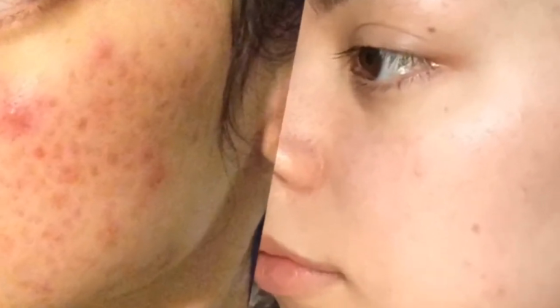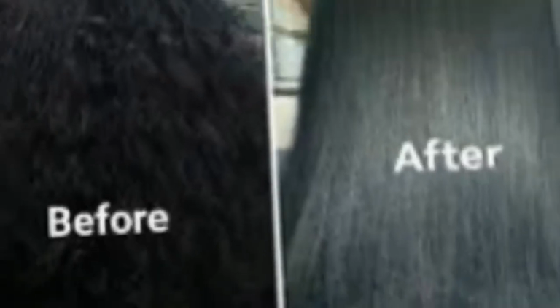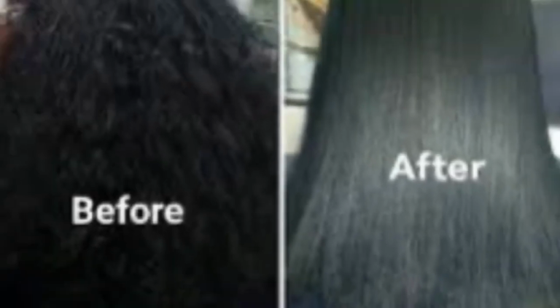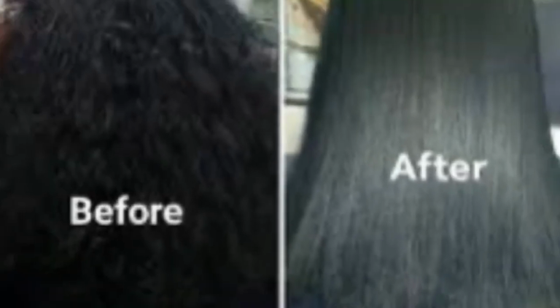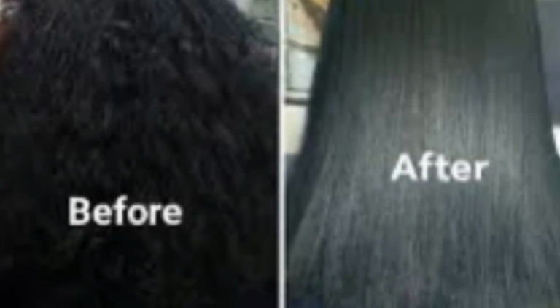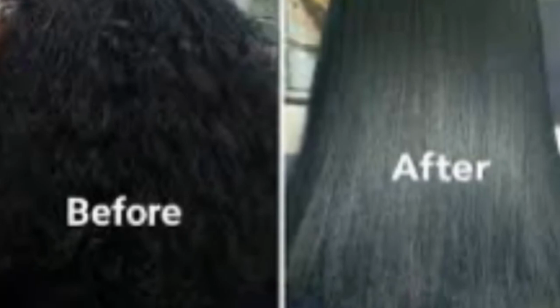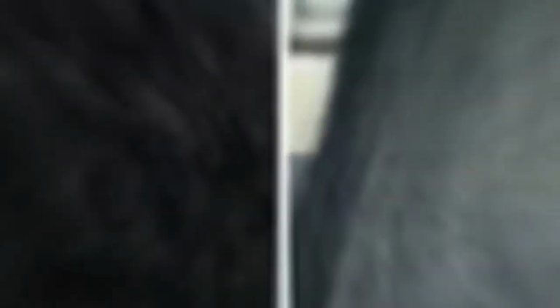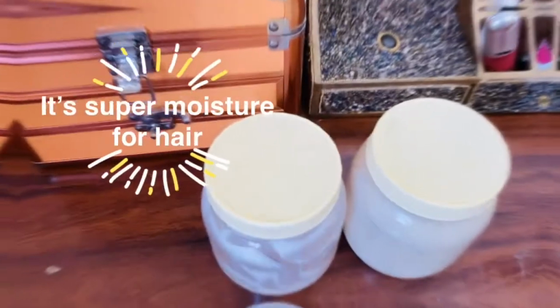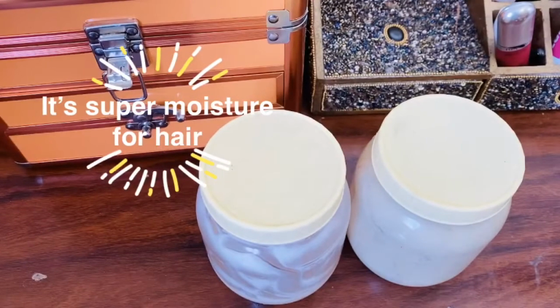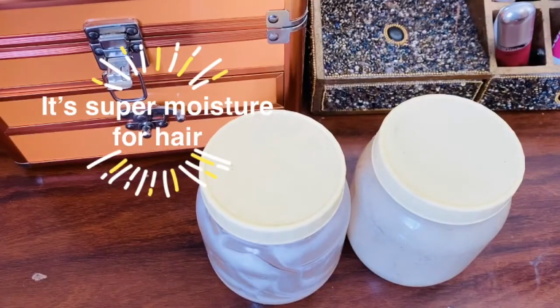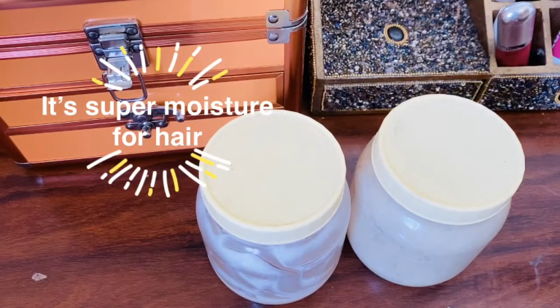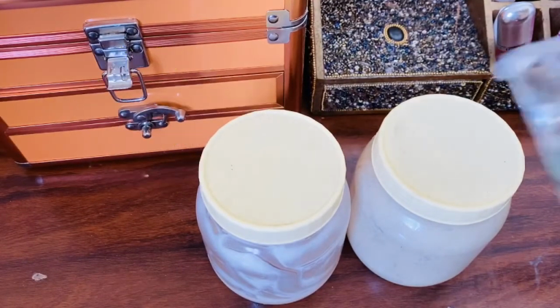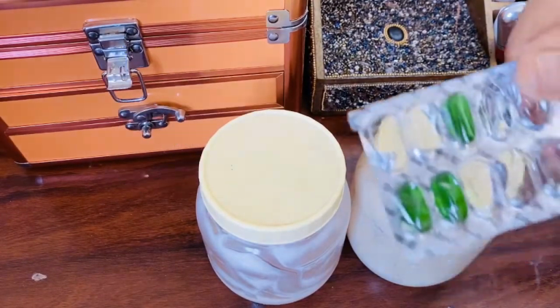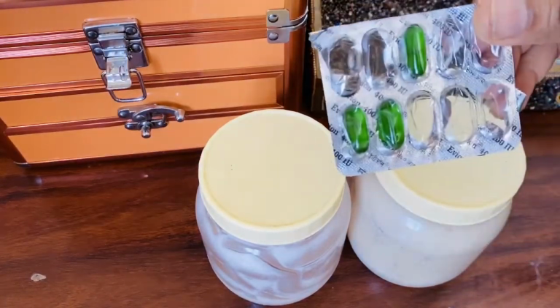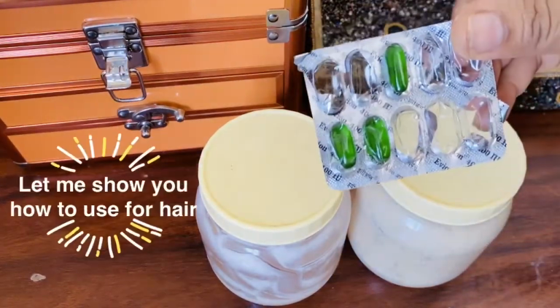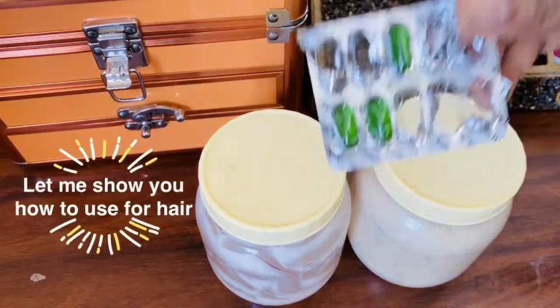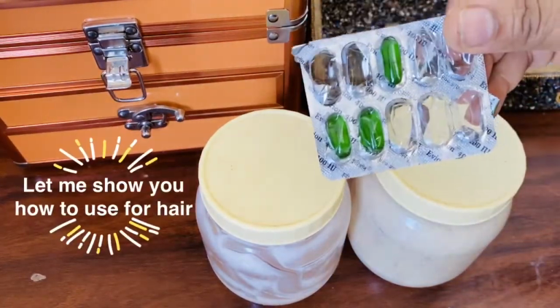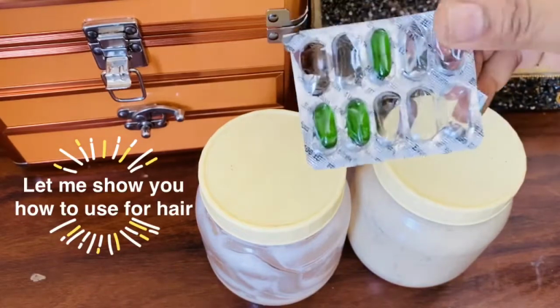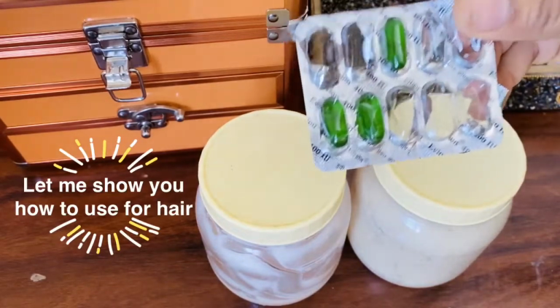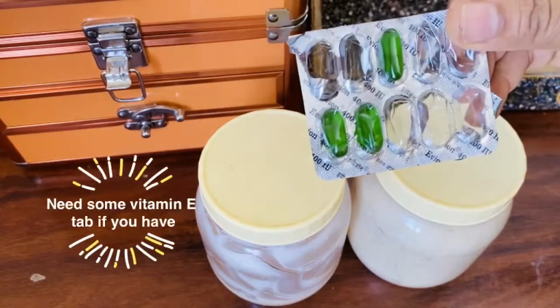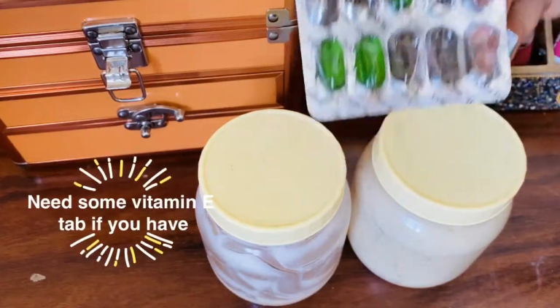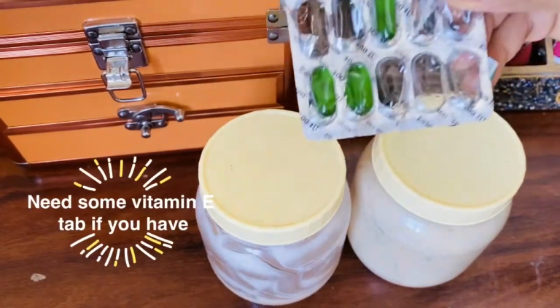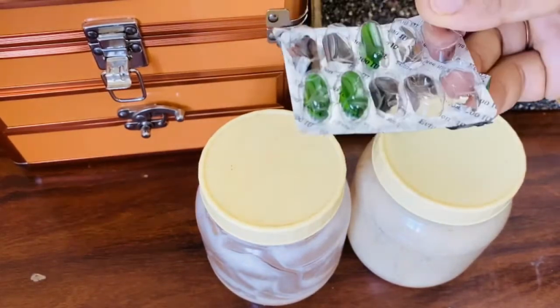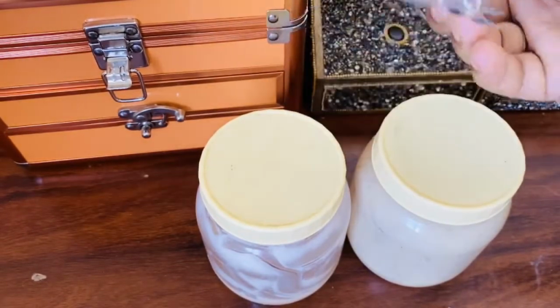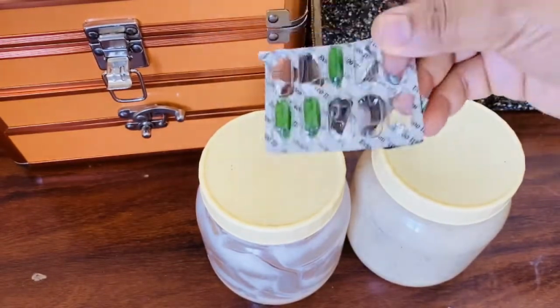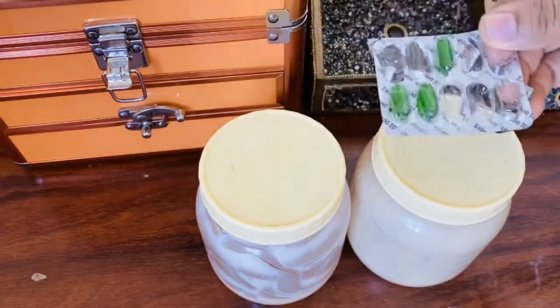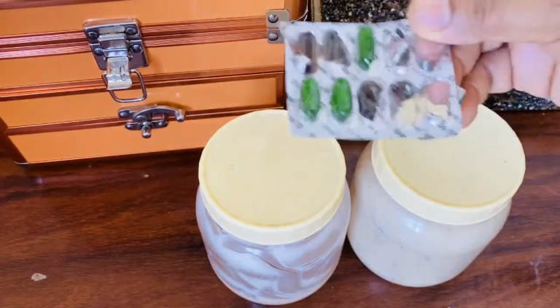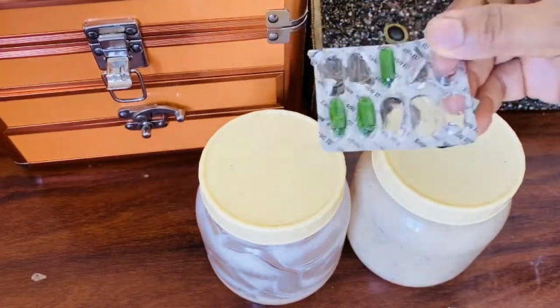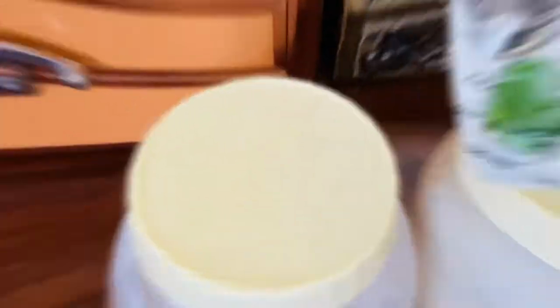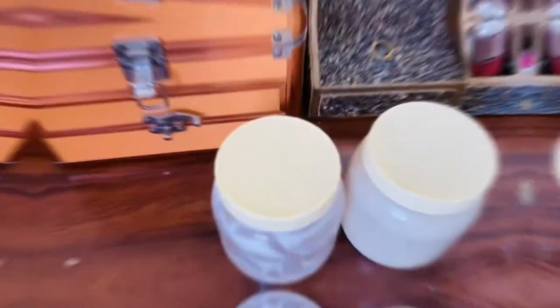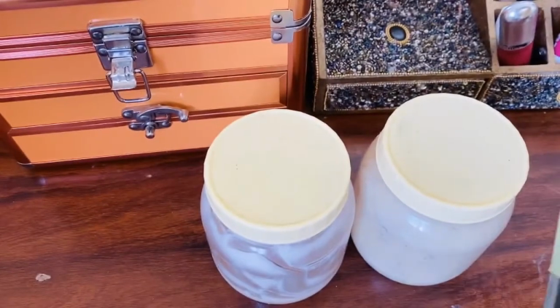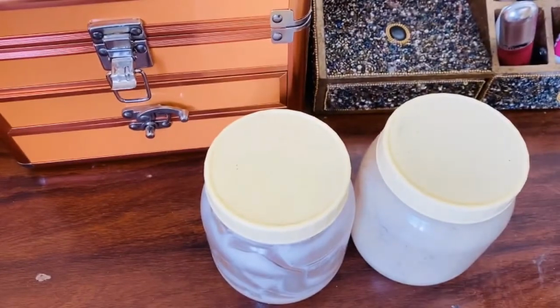Shea butter is also the best for hair. It helps with split ends and gives soft hair.